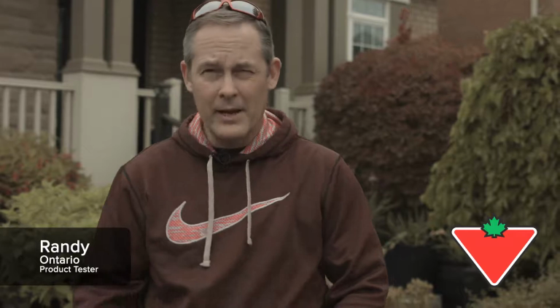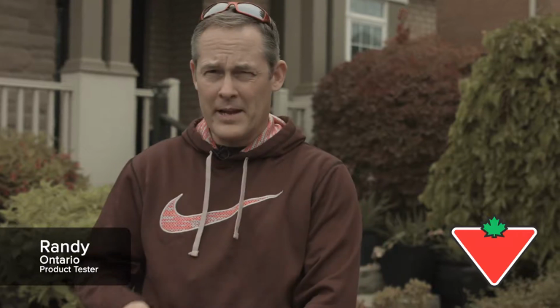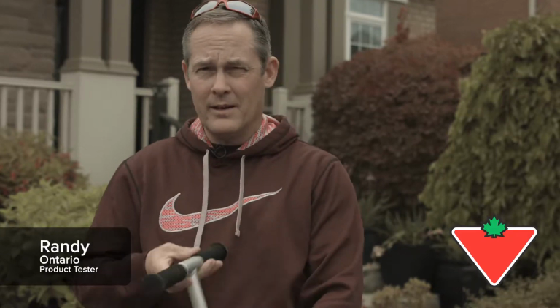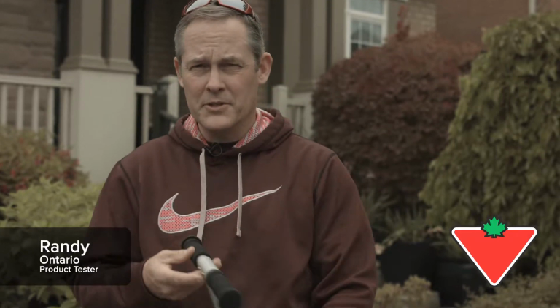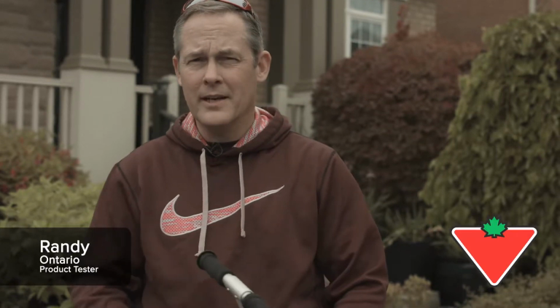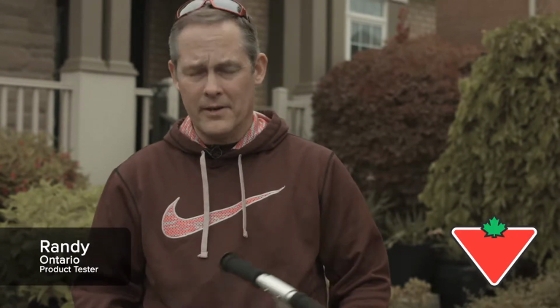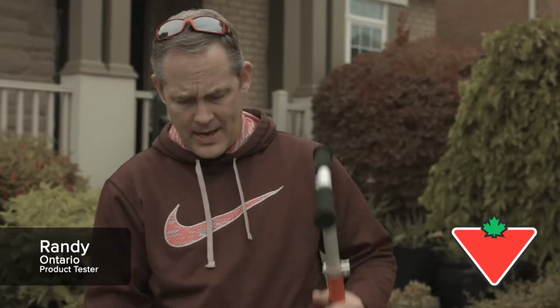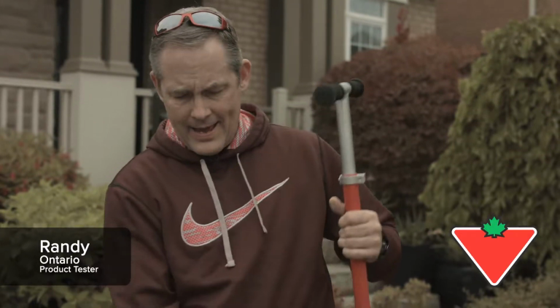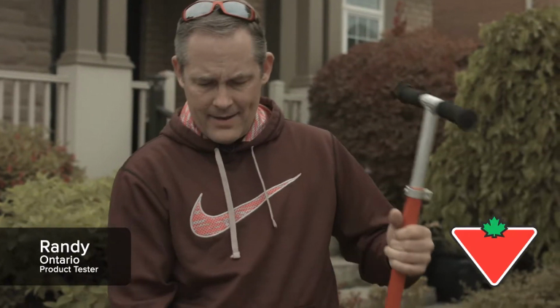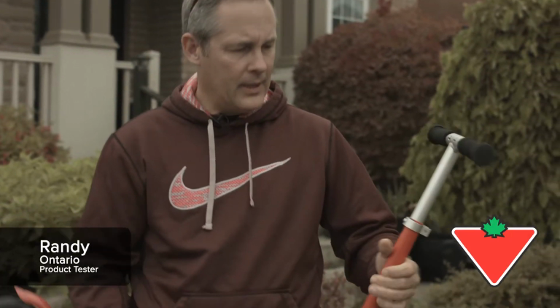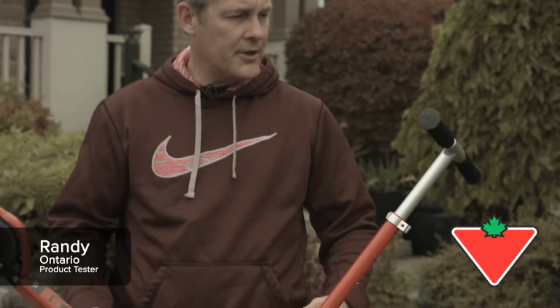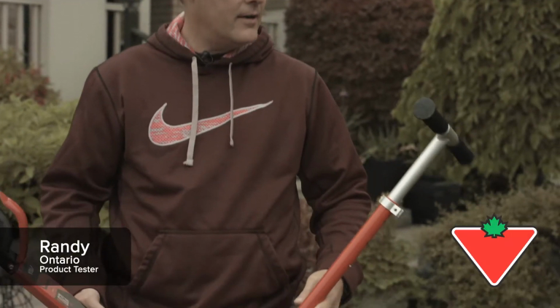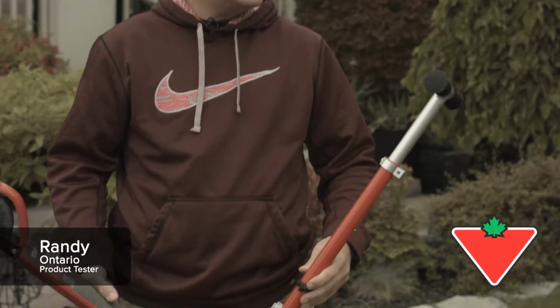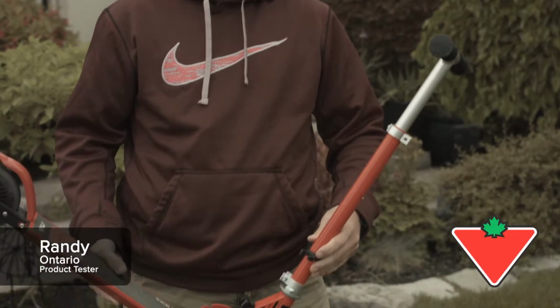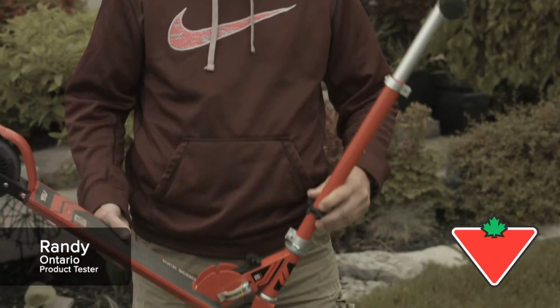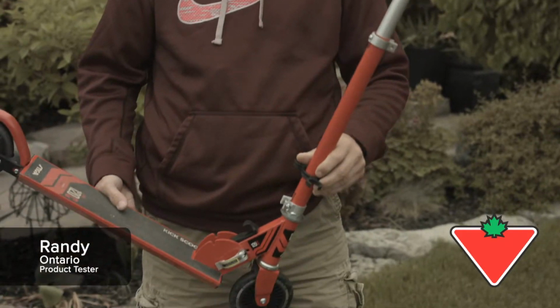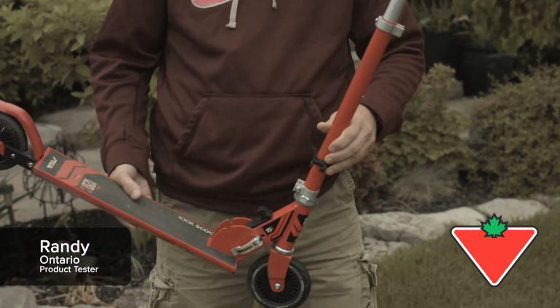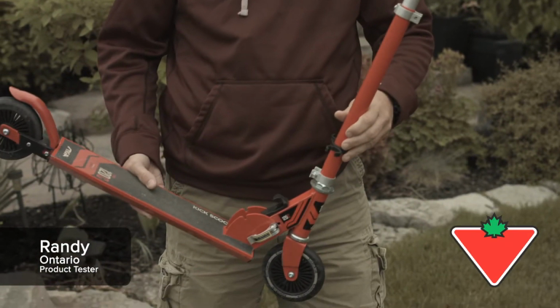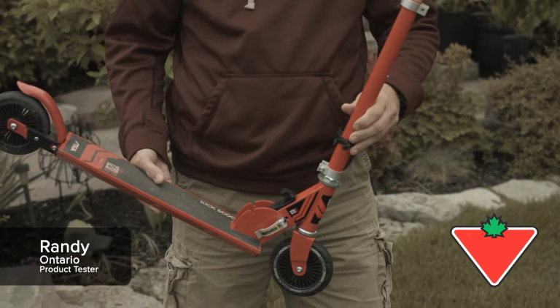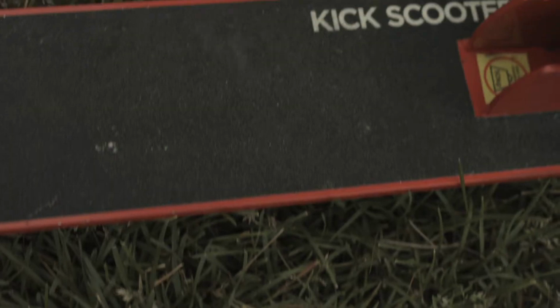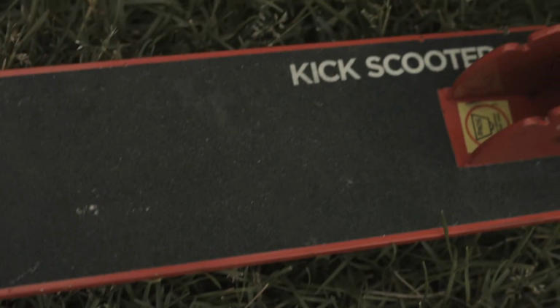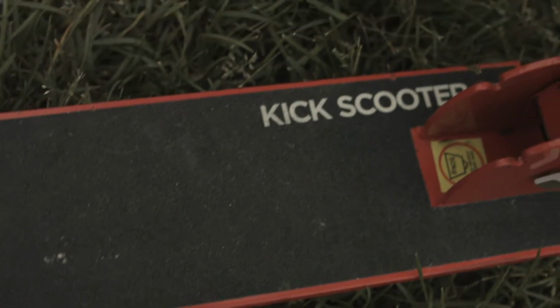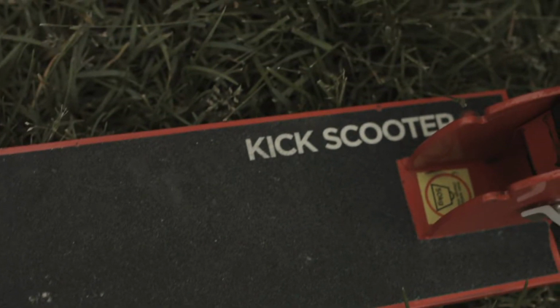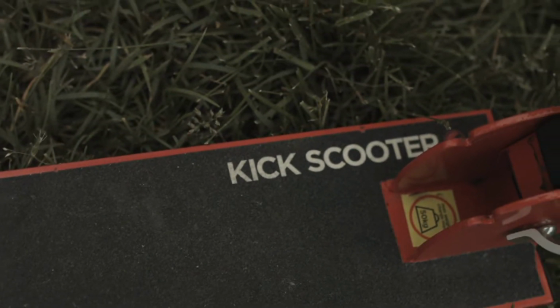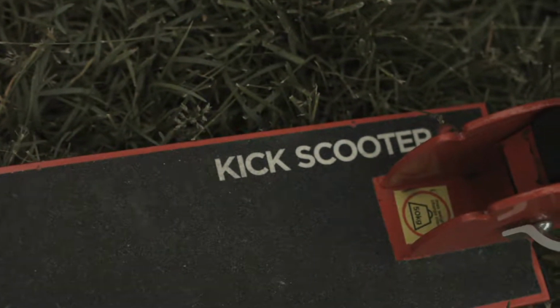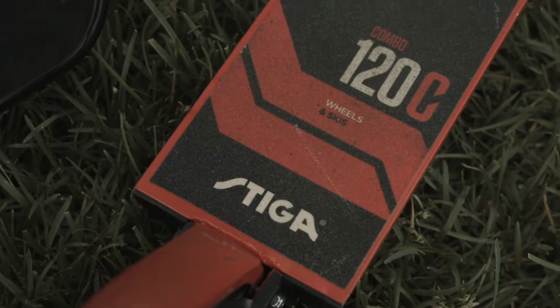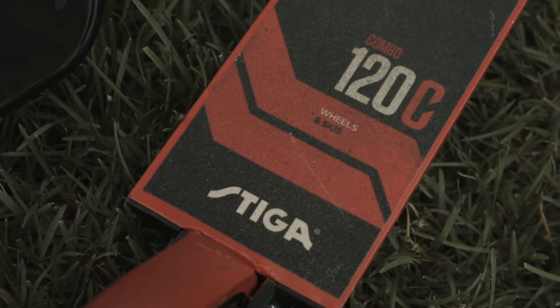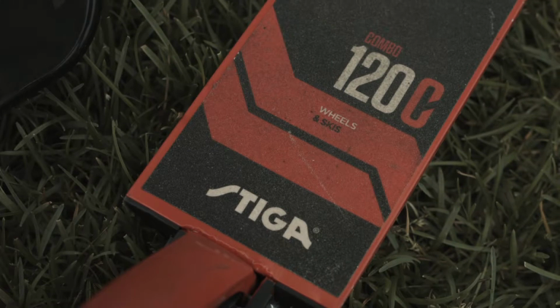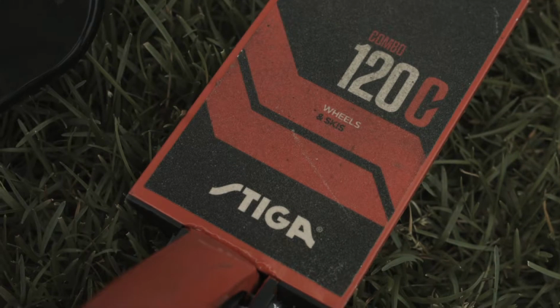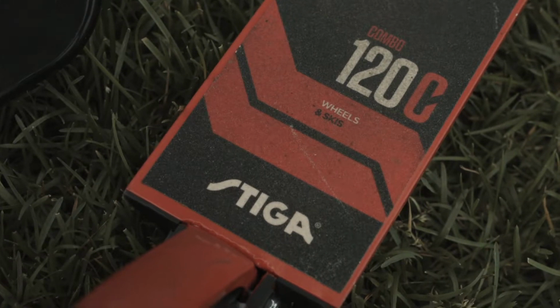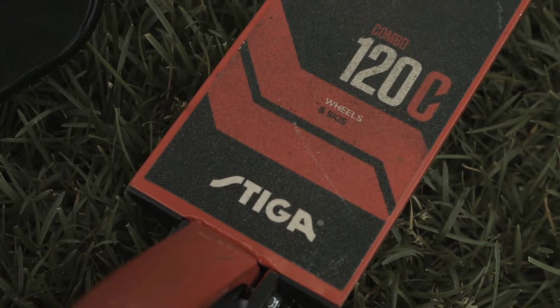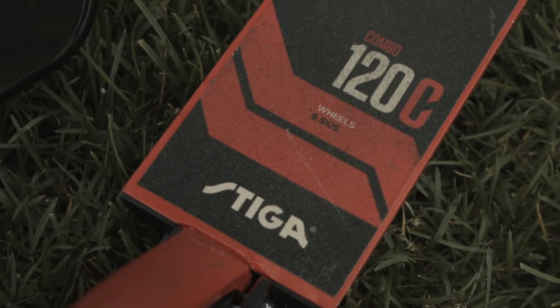My name is Randy Mullen. I'm from Stony Creek, Ontario, and I have the pleasure of testing the Stiga kick combo starter scooter. I got to tell you, this is a great scooter.